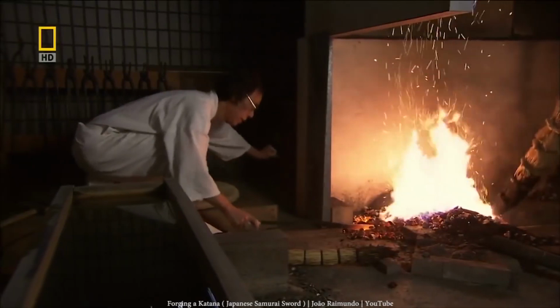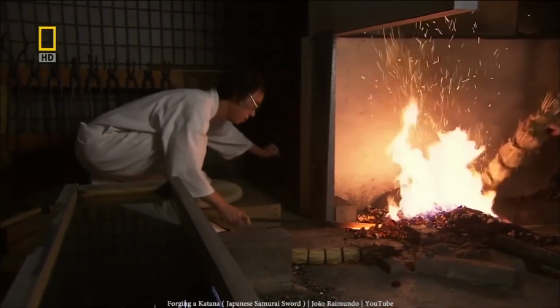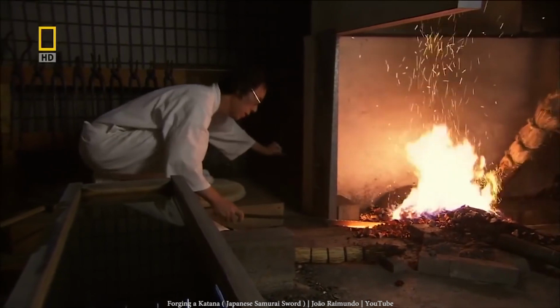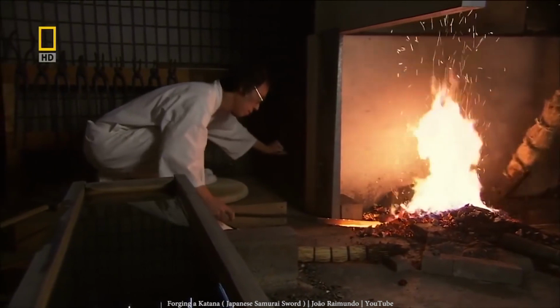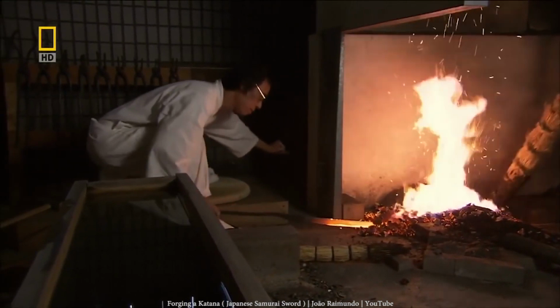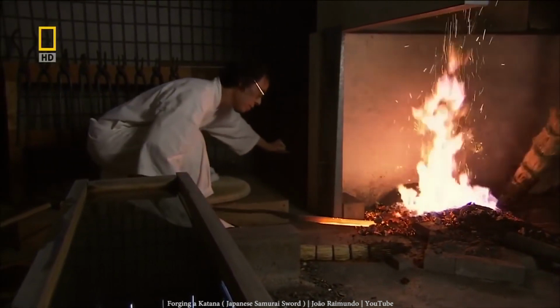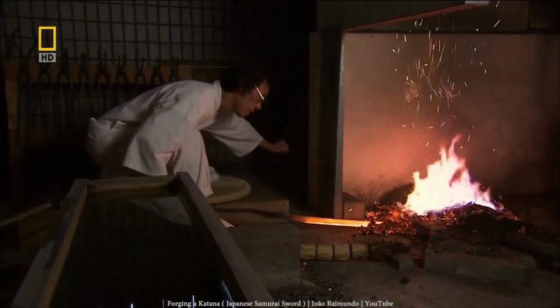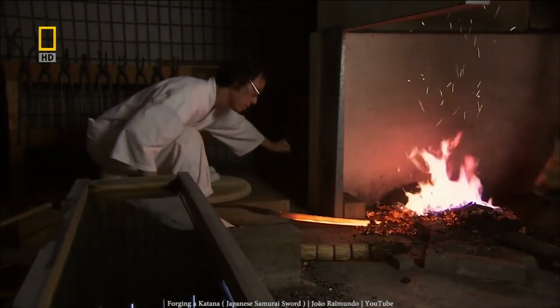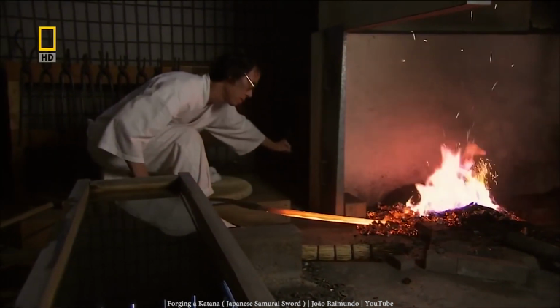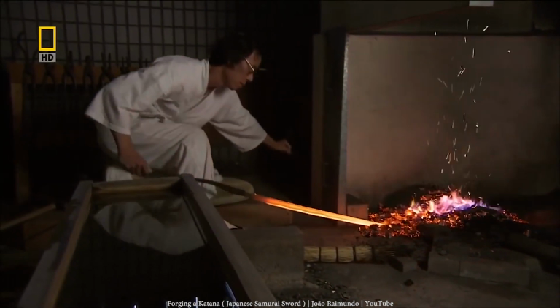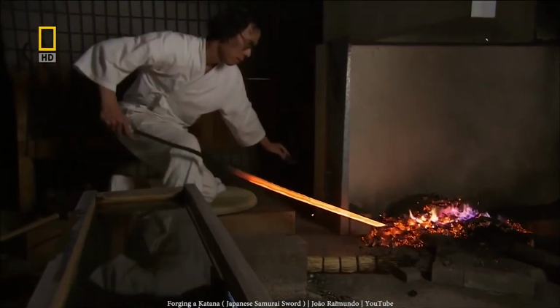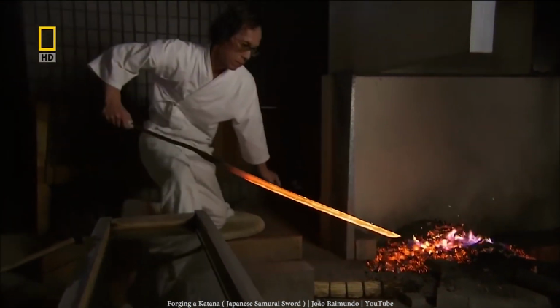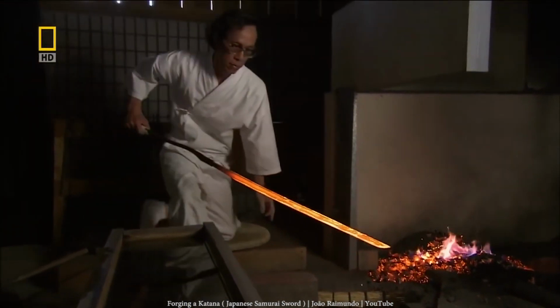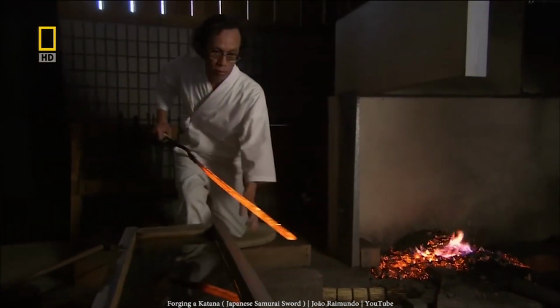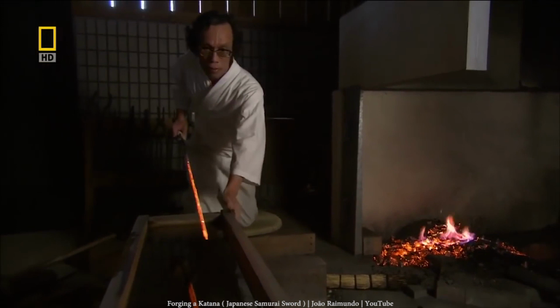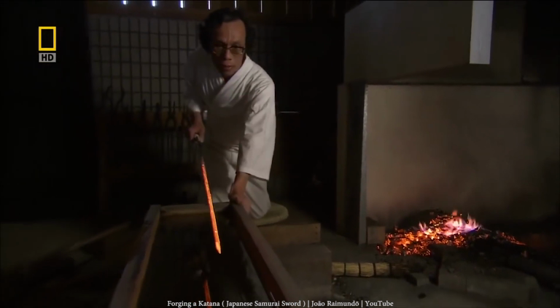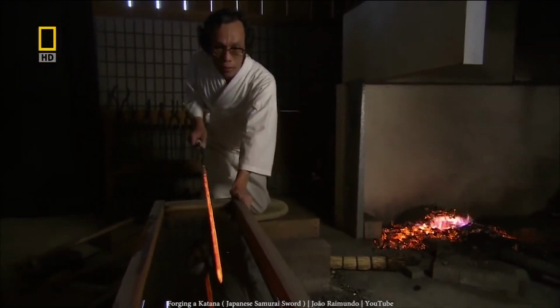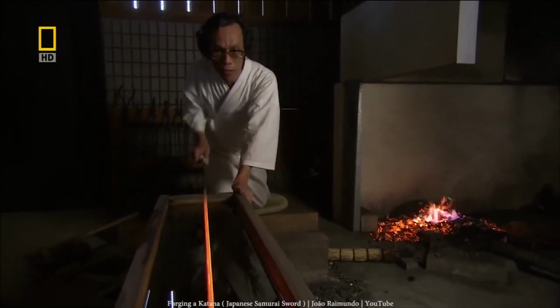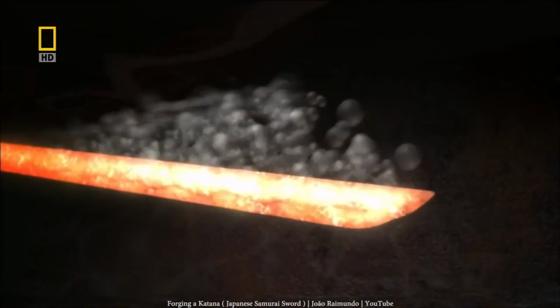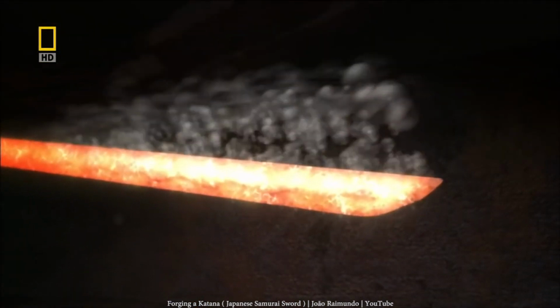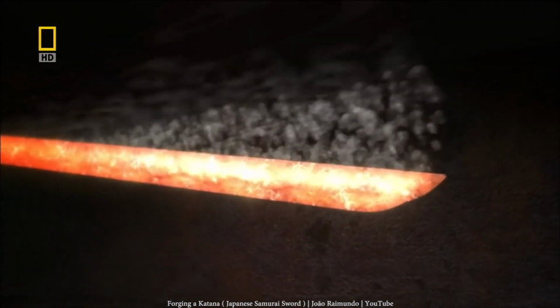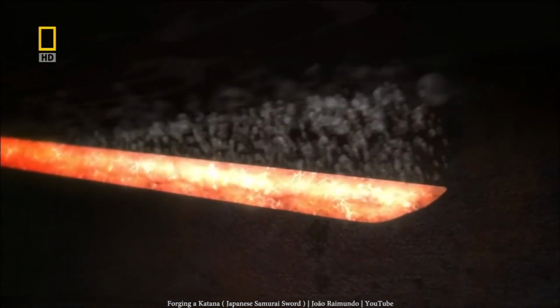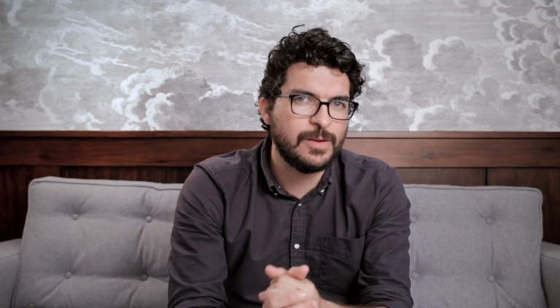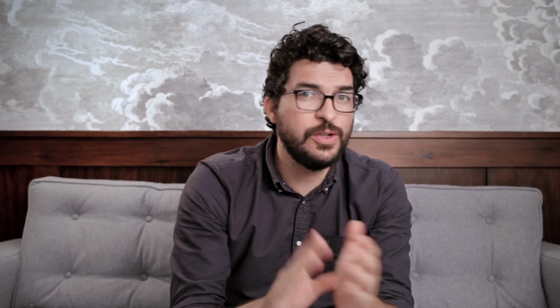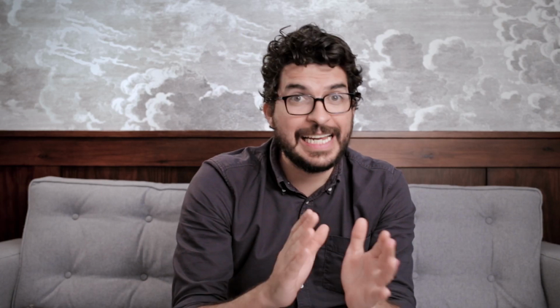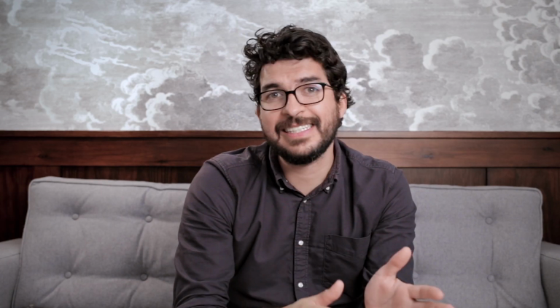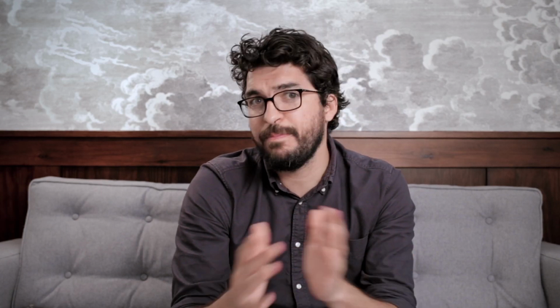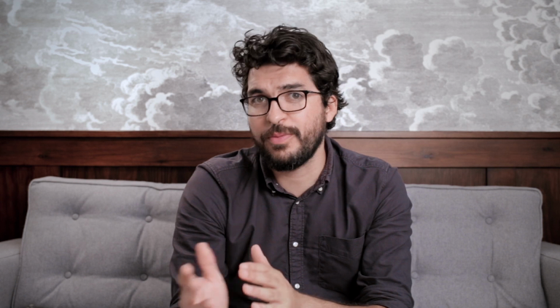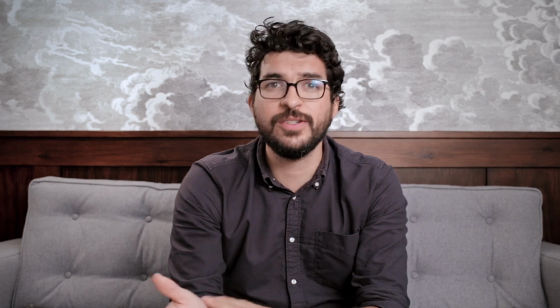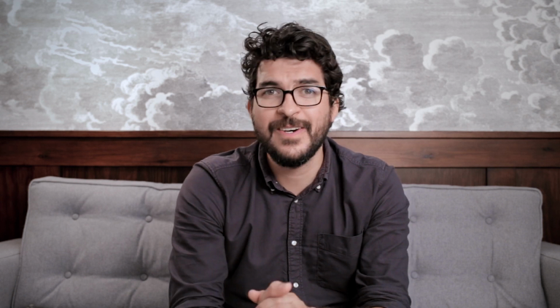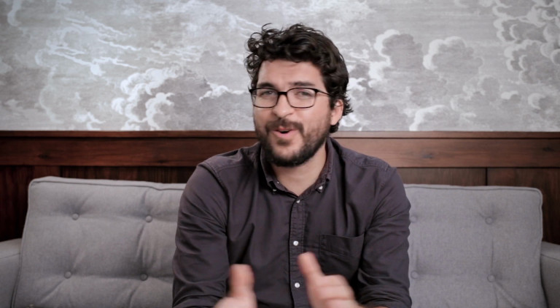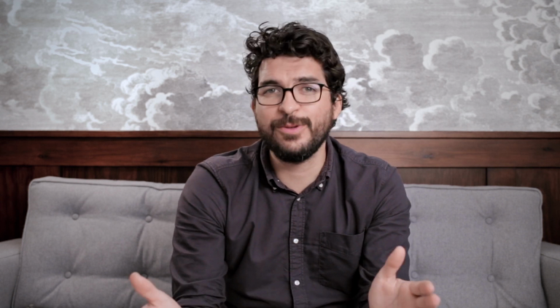Expert Japanese sword makers were able to tell the exact temperature of a blade just by looking at the glow of the metal. This same technique was used in glass and pottery production for centuries.